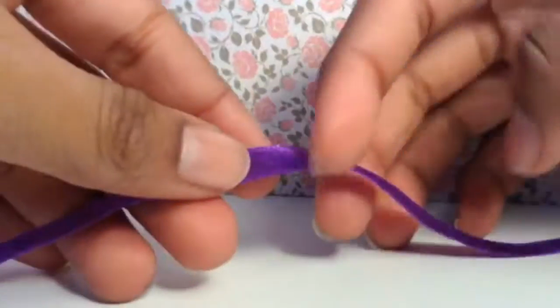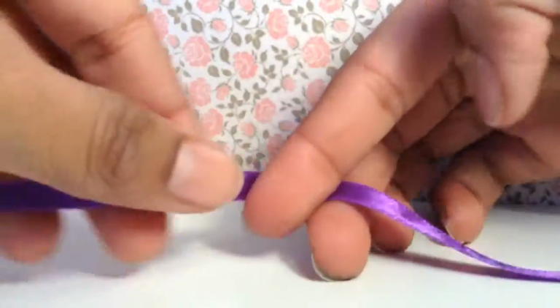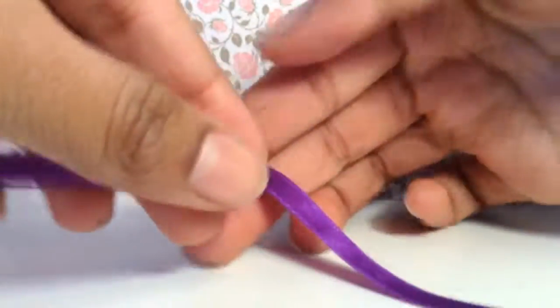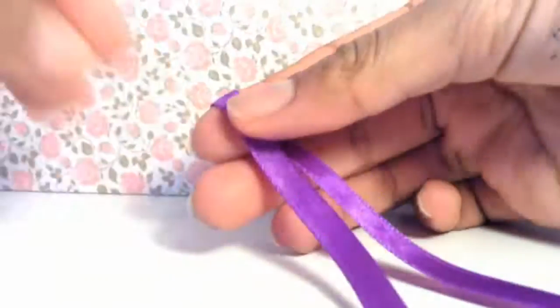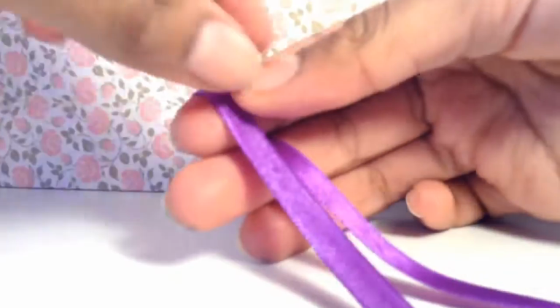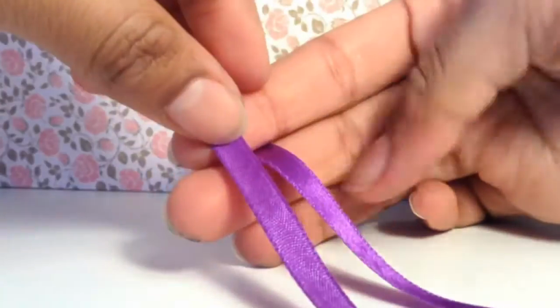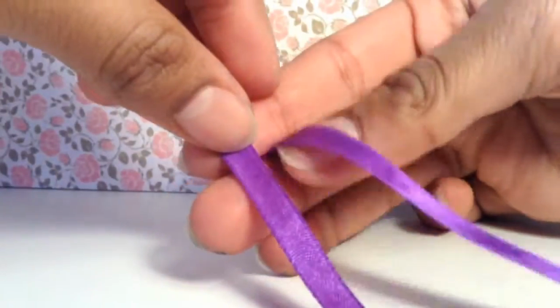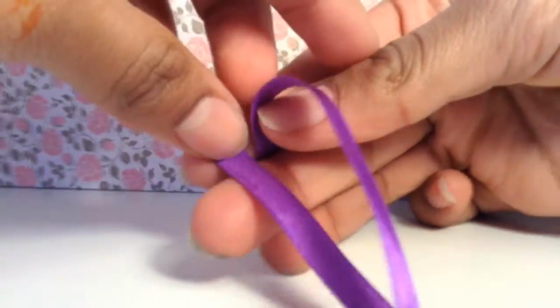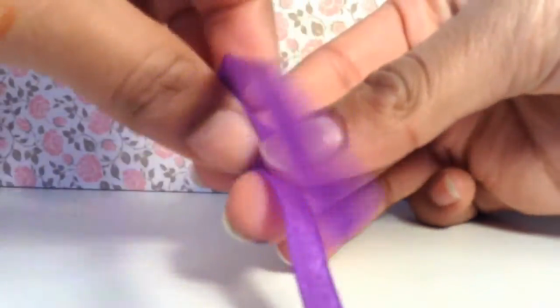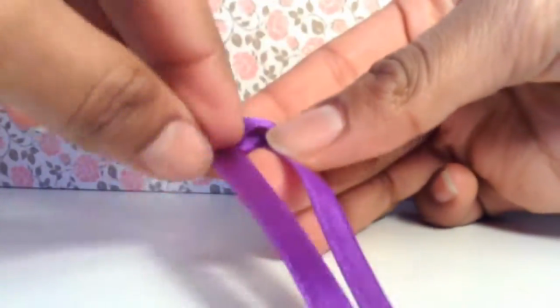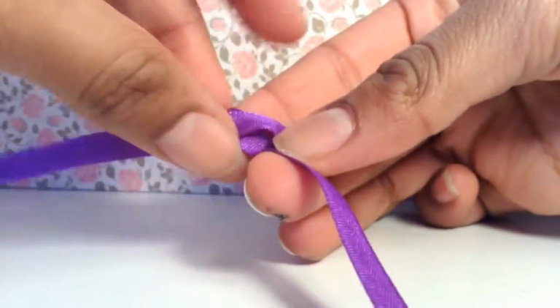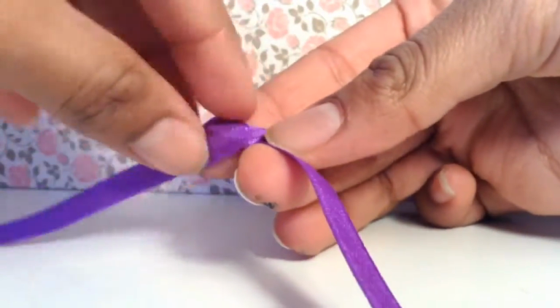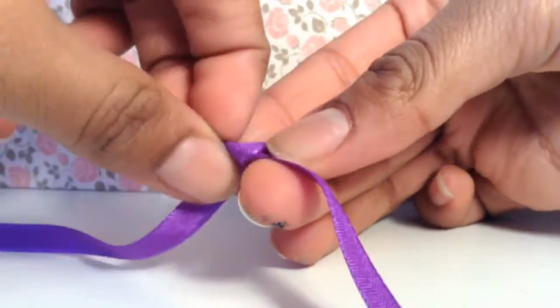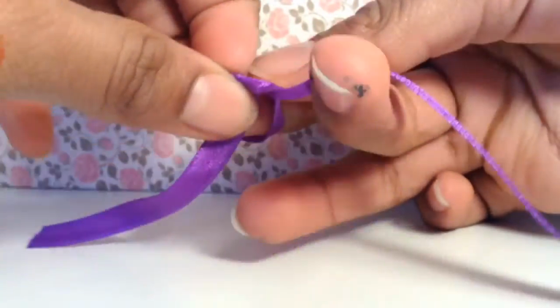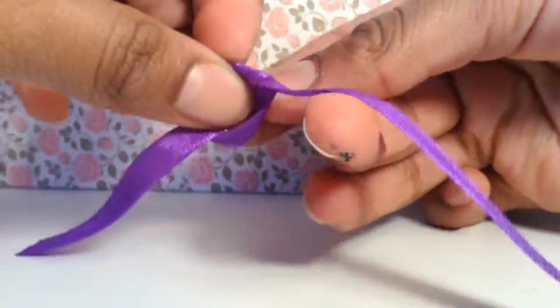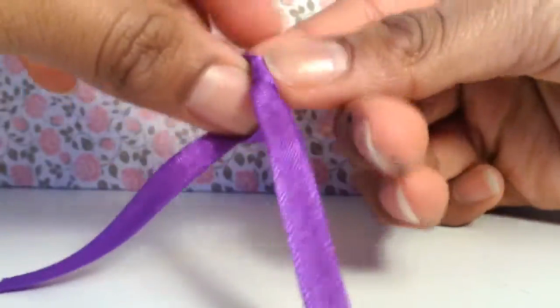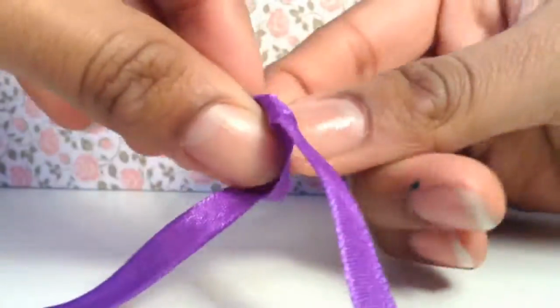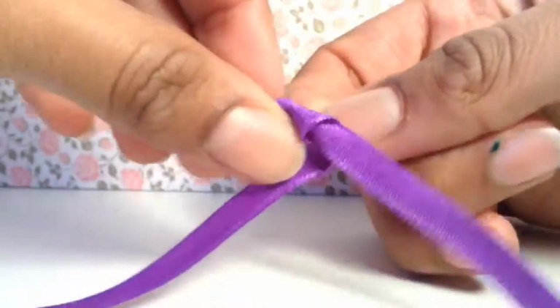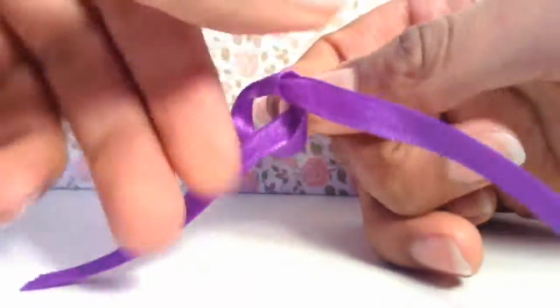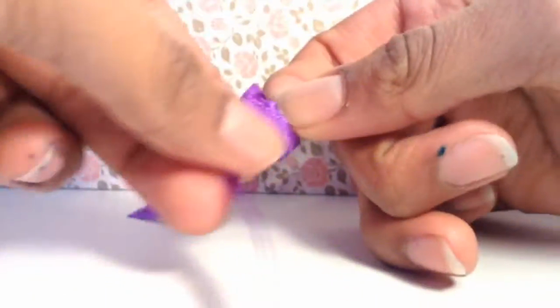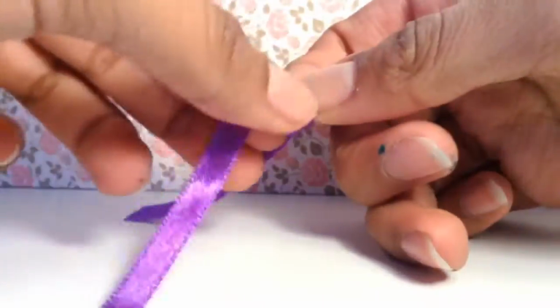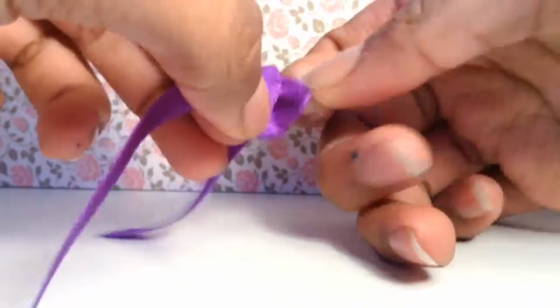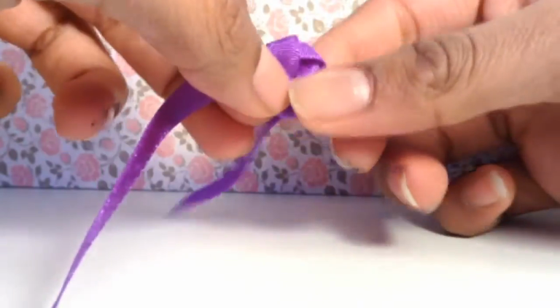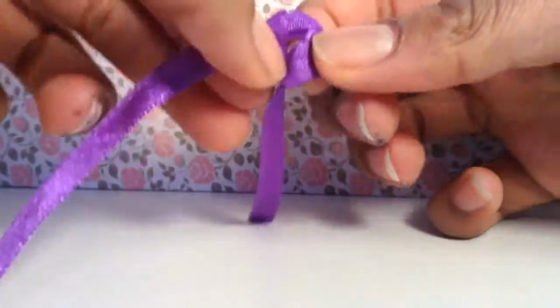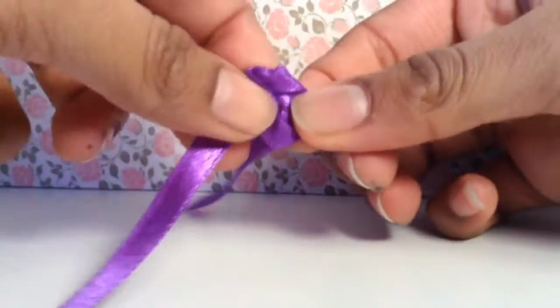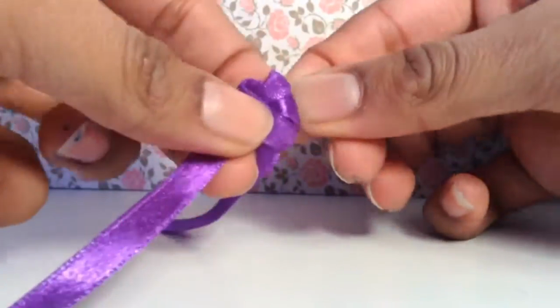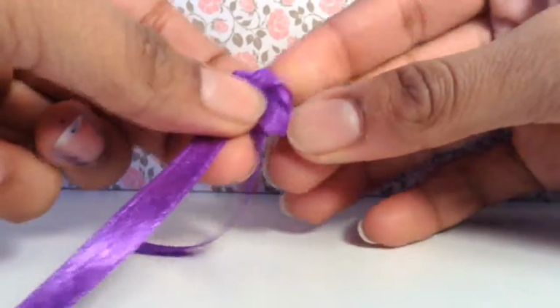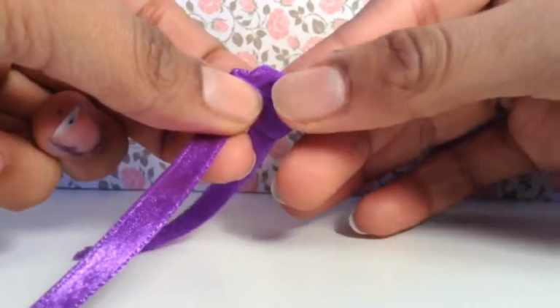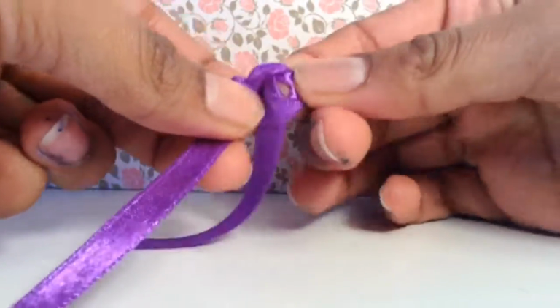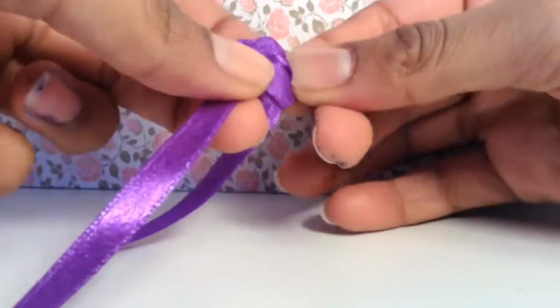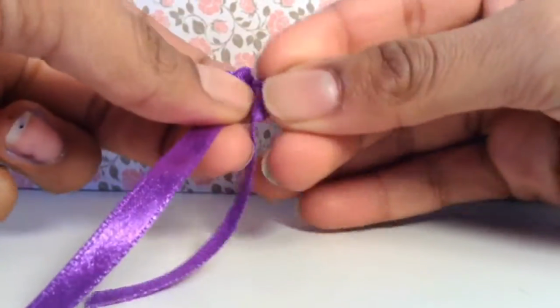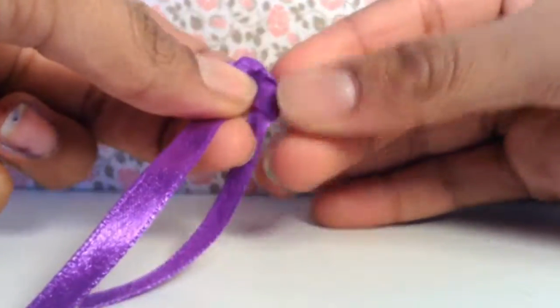Begin by tying the ribbon into a knot. You can do this in the middle, or you can skip it — but I find it easier to tie the bow after I've done this.